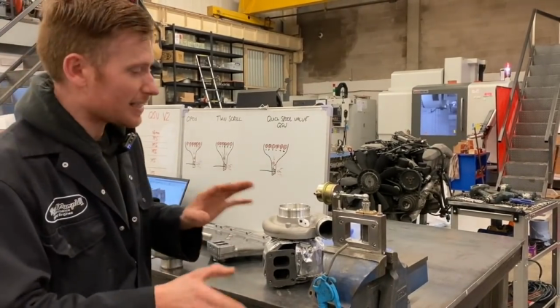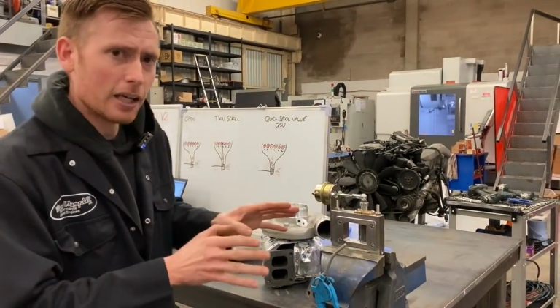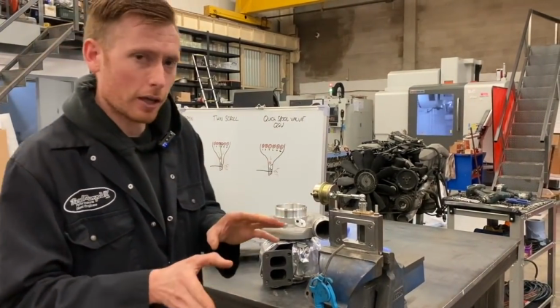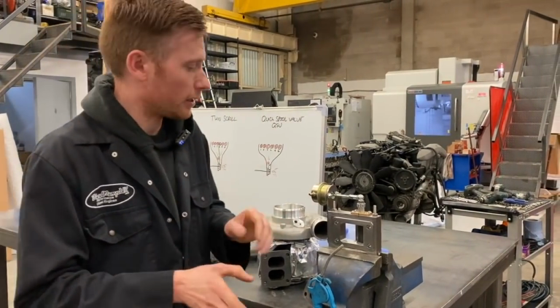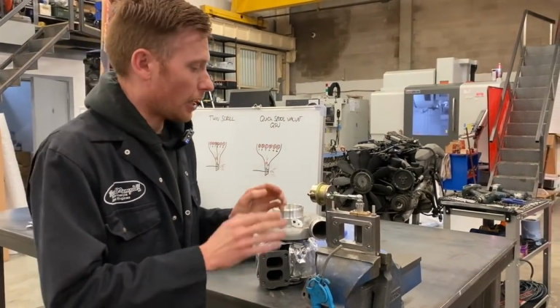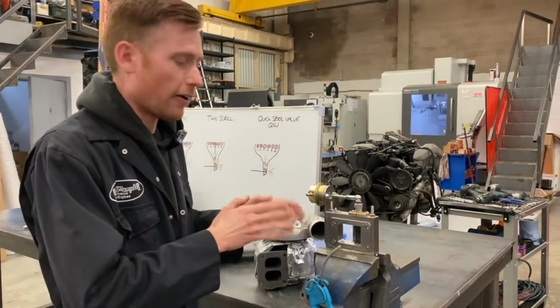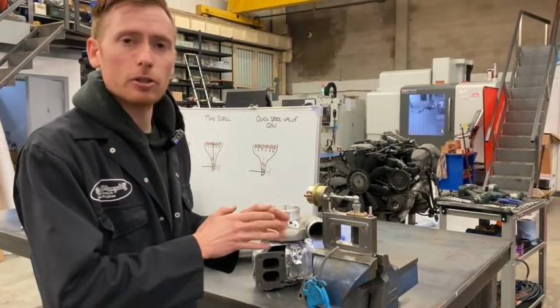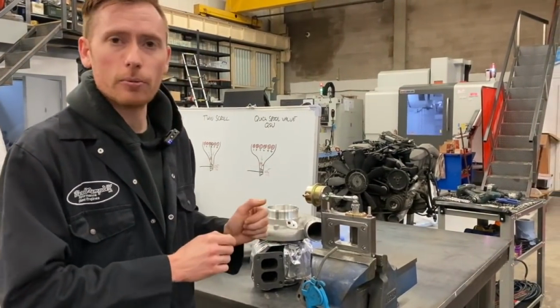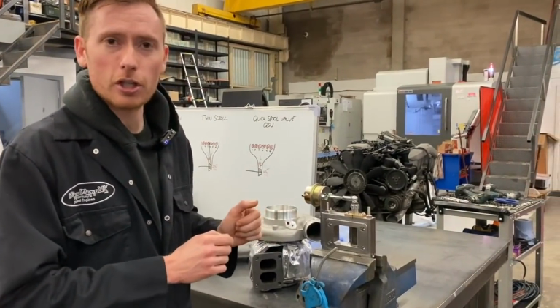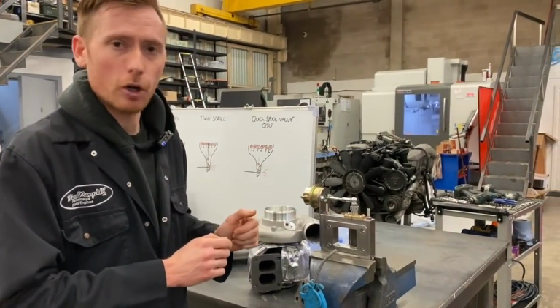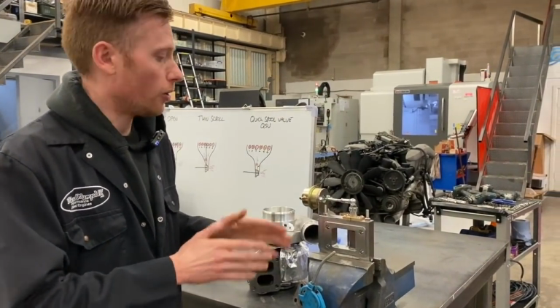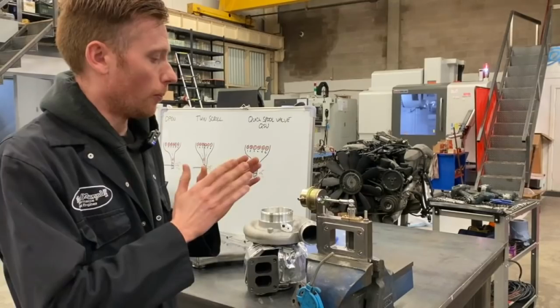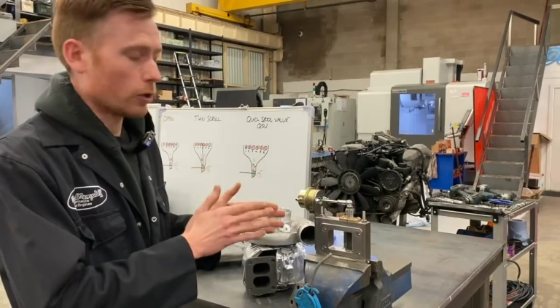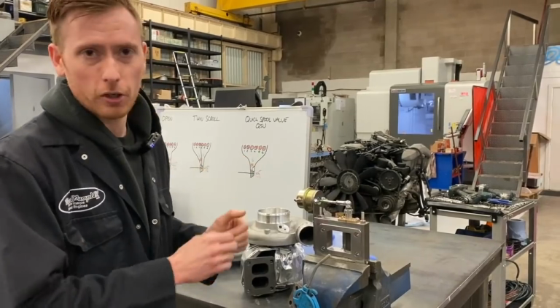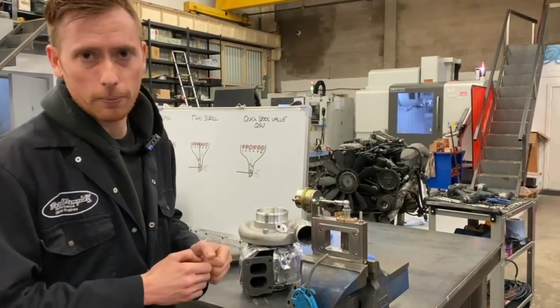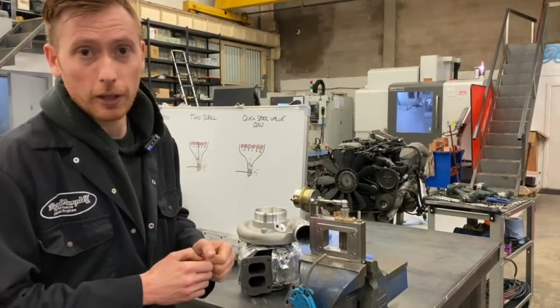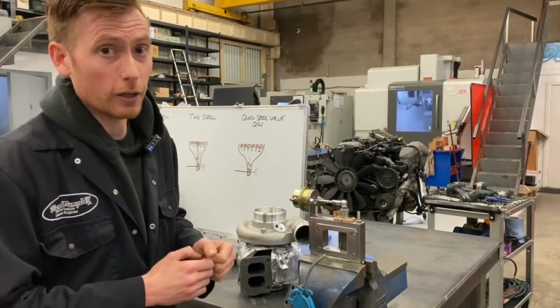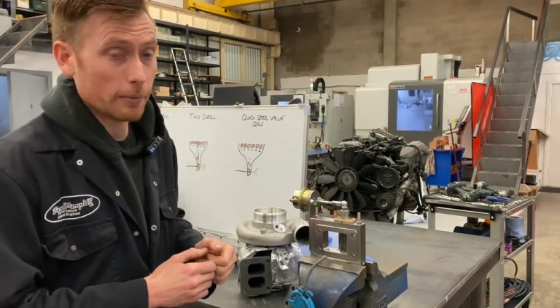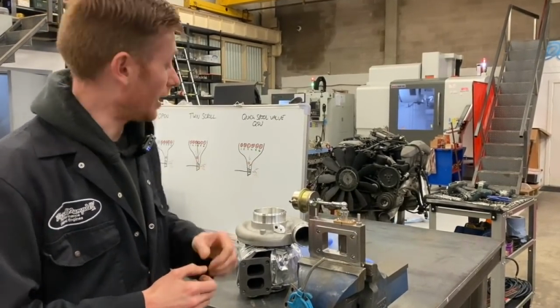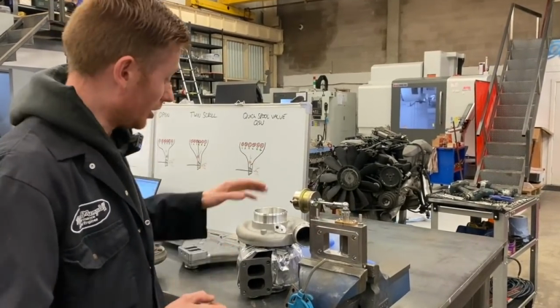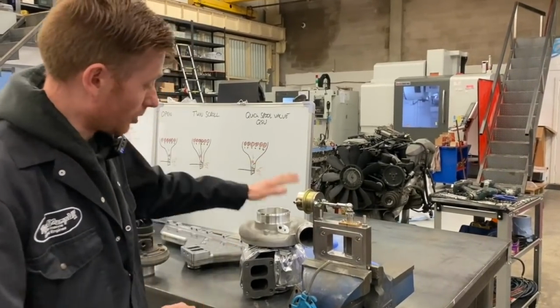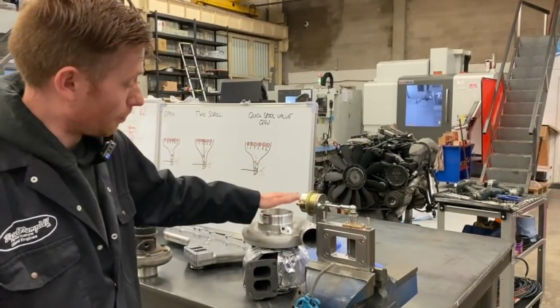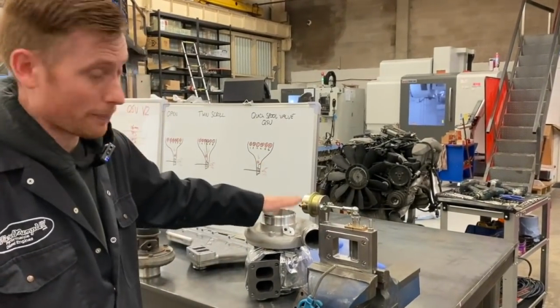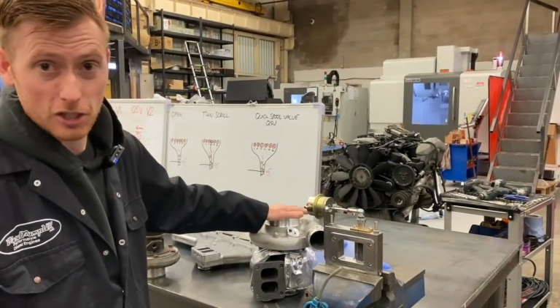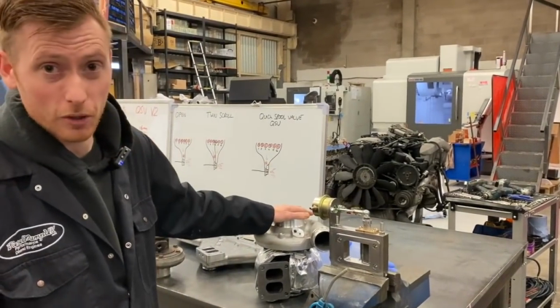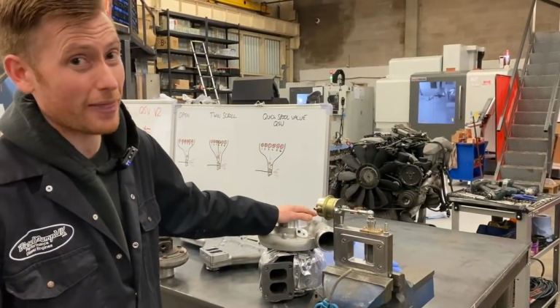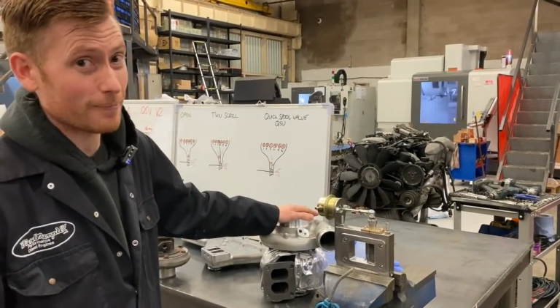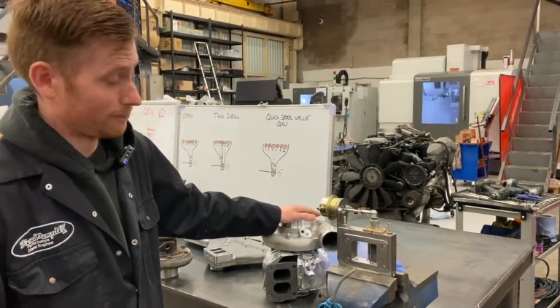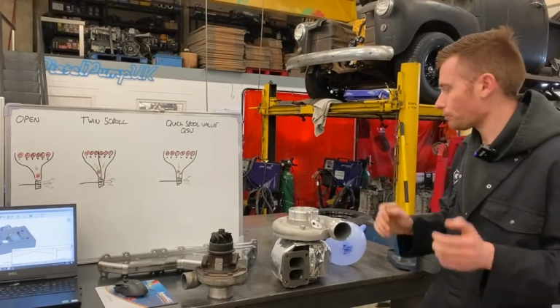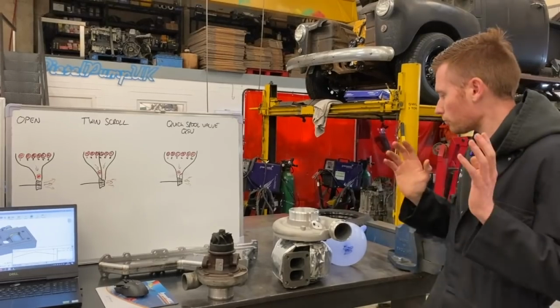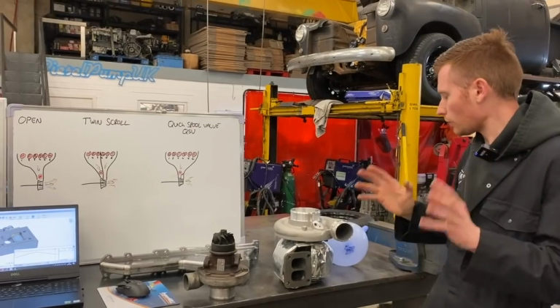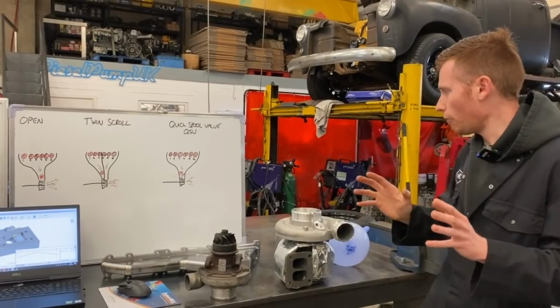It's kind of like a variable geometry turbo, but much more simple and reliable. And you can use it with big, bad turbos like that.